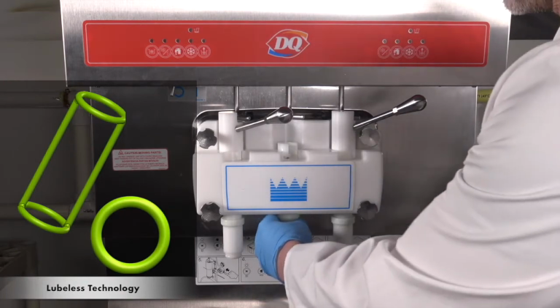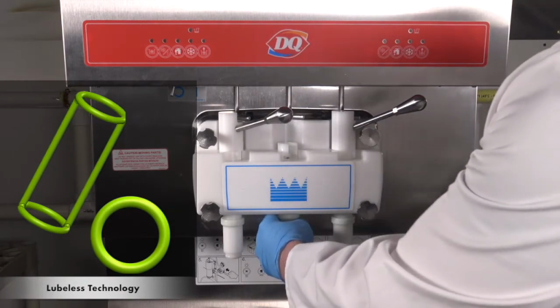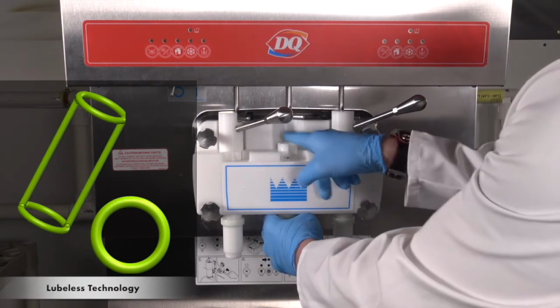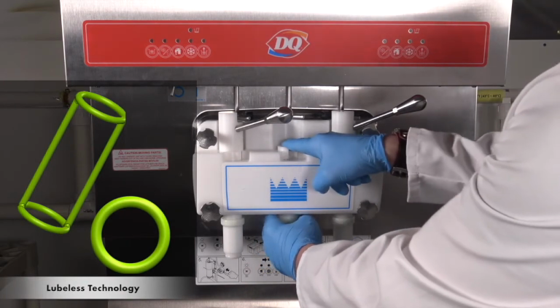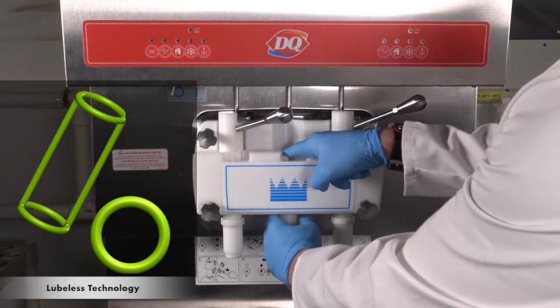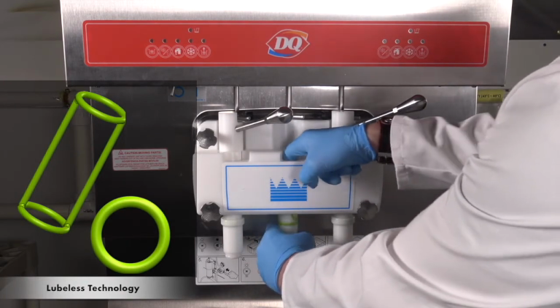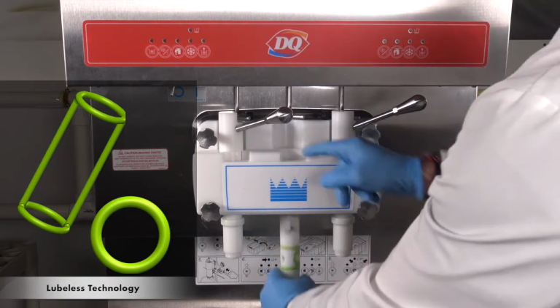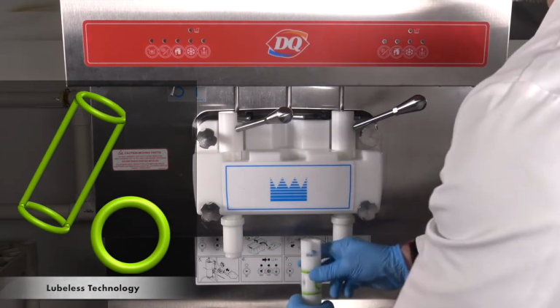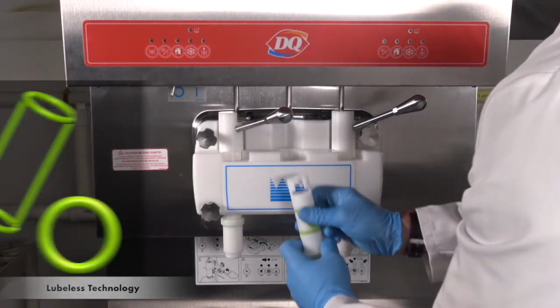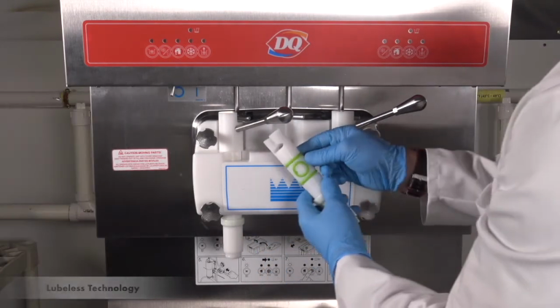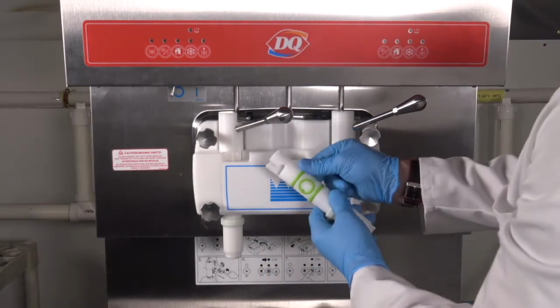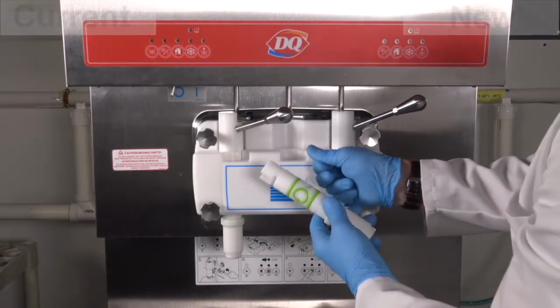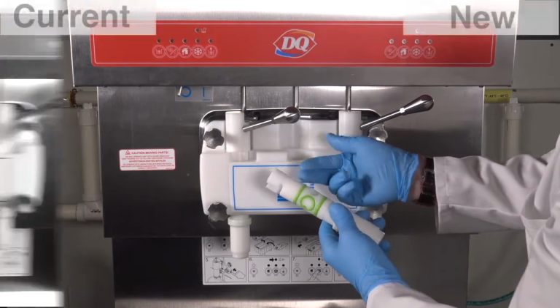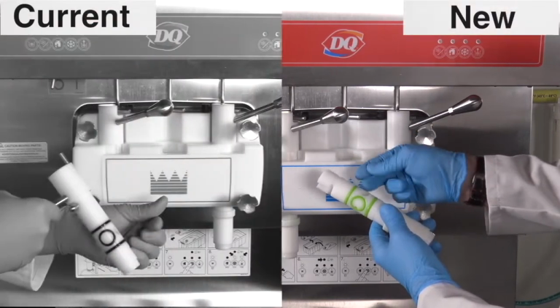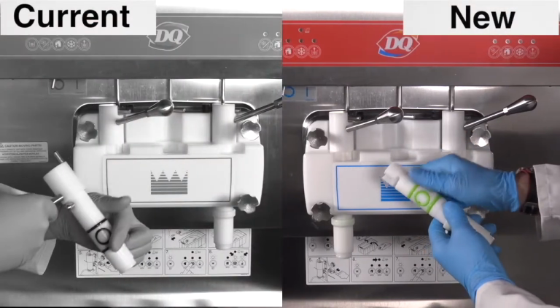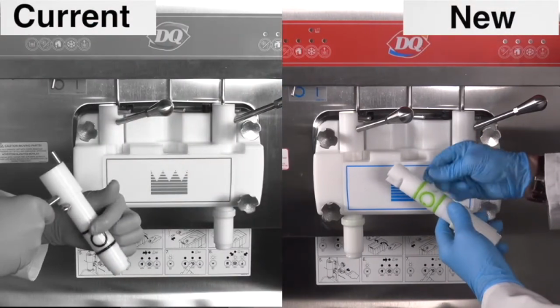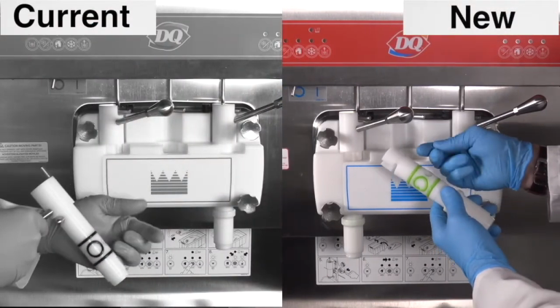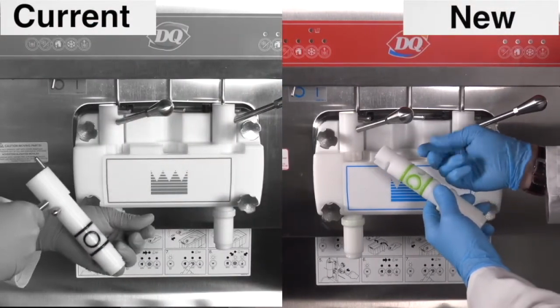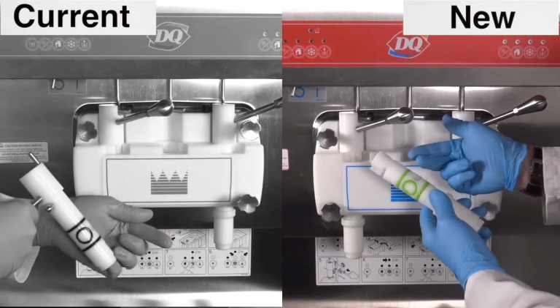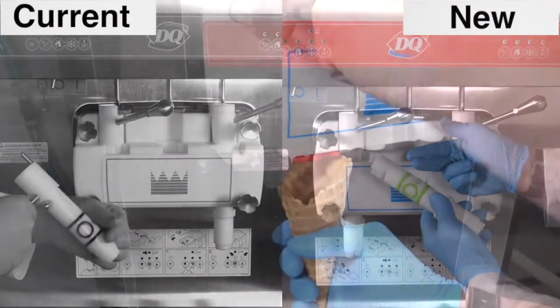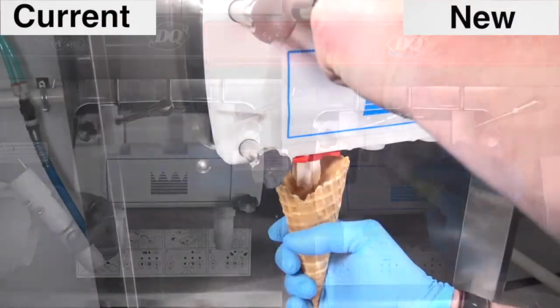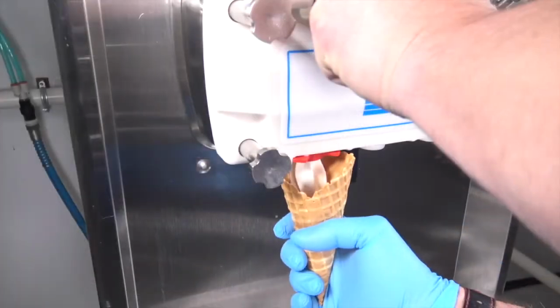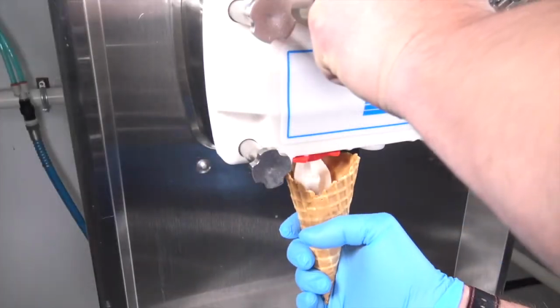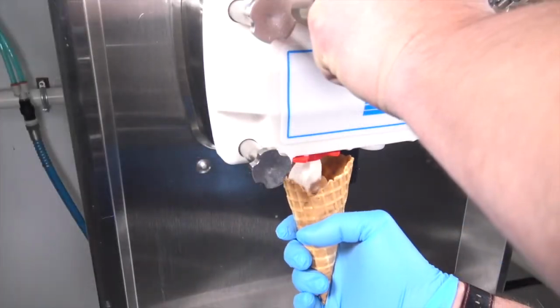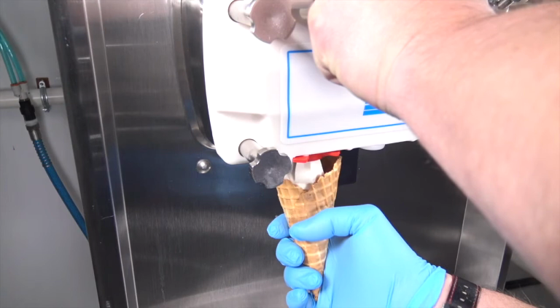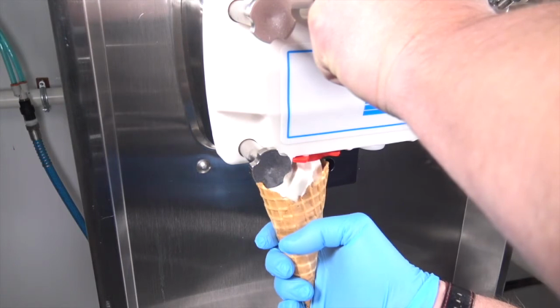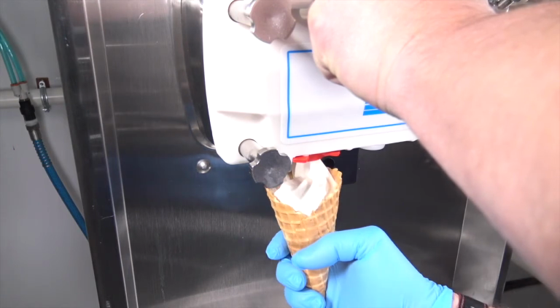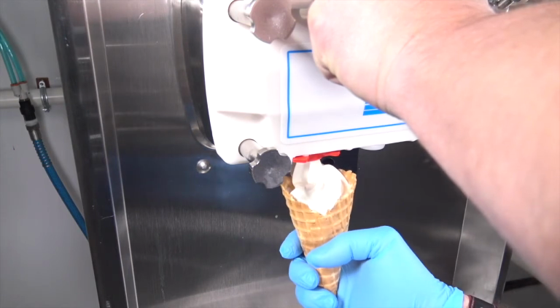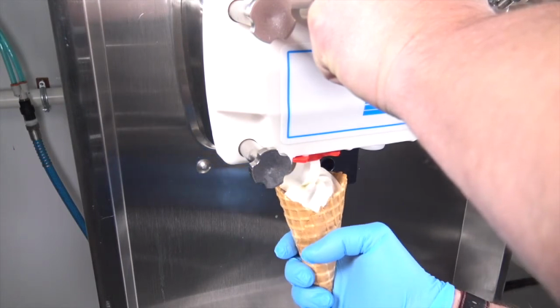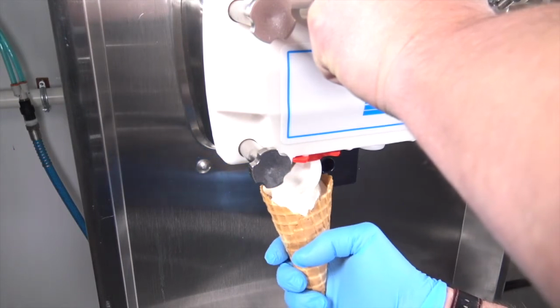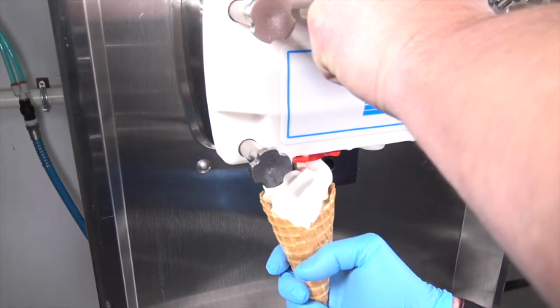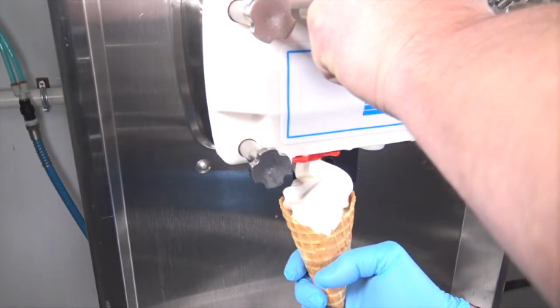And check out these lubeless O-rings. They replace the current lubricated O-rings. No oil means no recontamination, because there is absolutely no lubricant getting onto operators' hands. And, more importantly, no lube coming into contact with the mix.